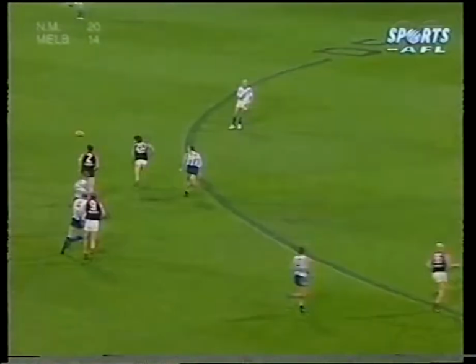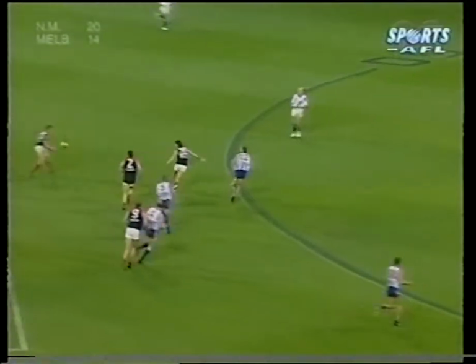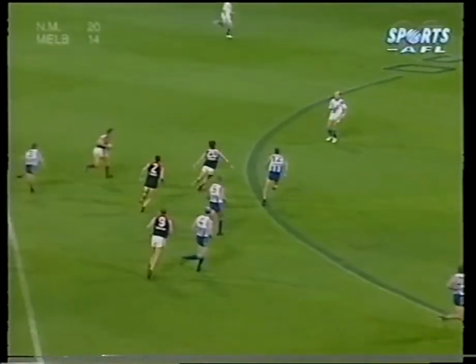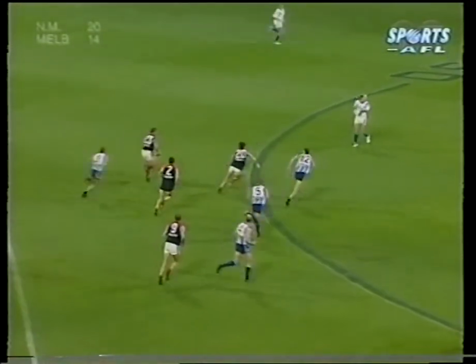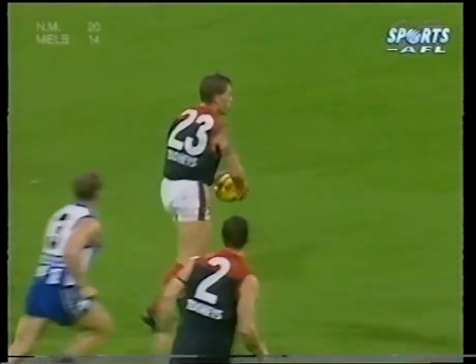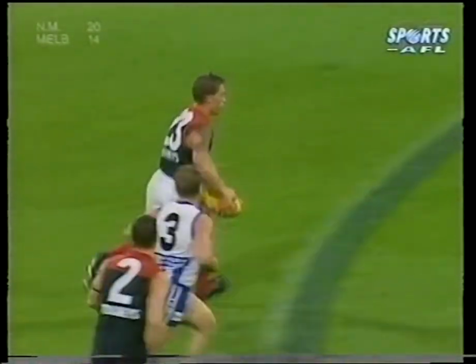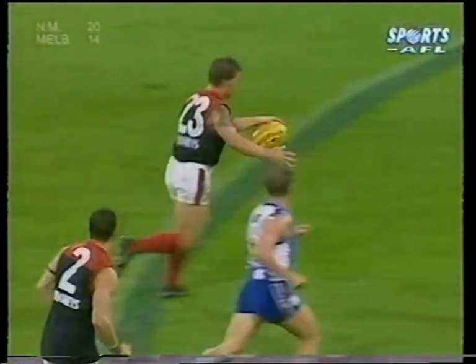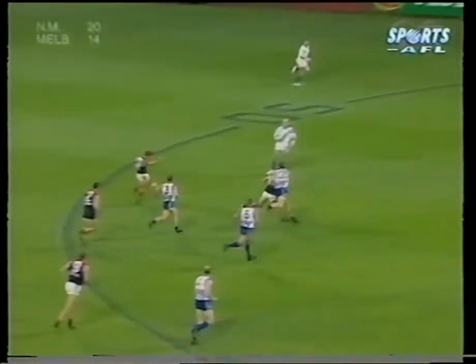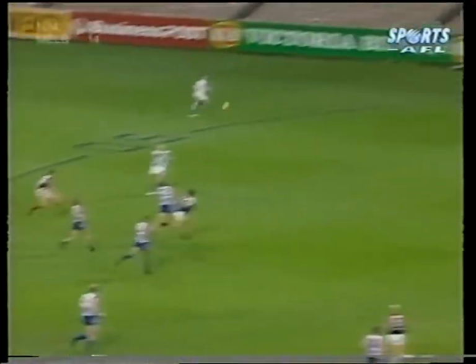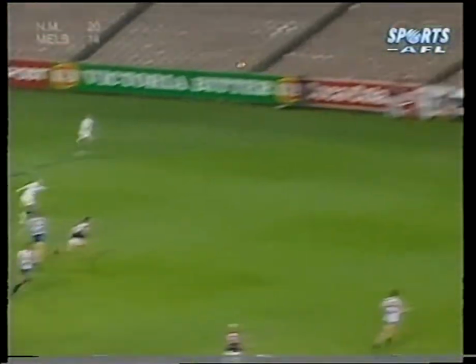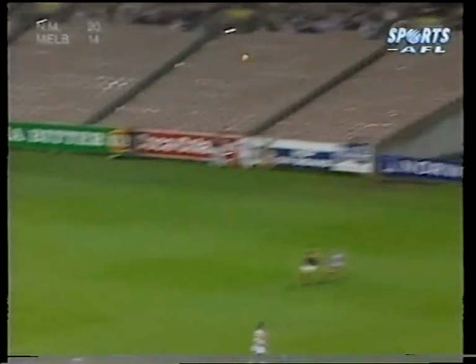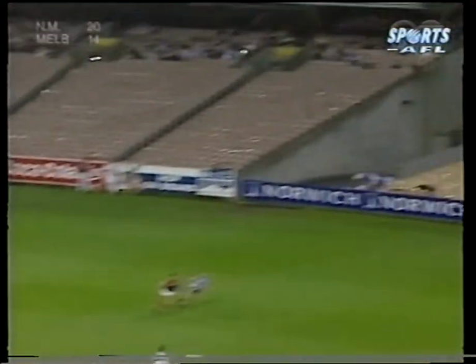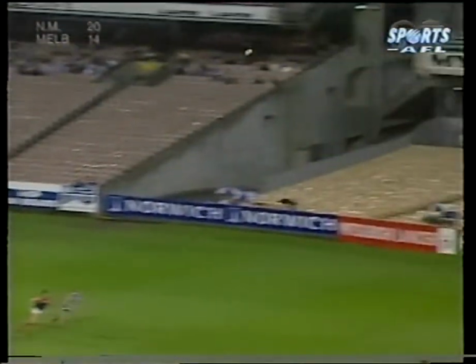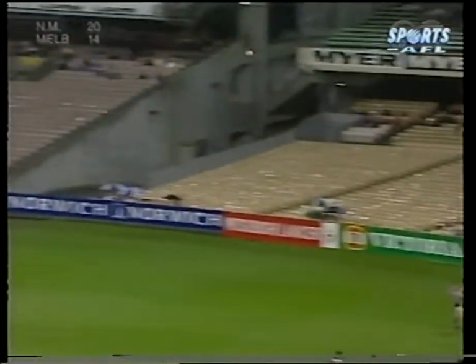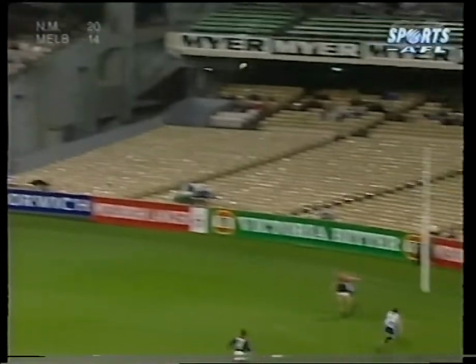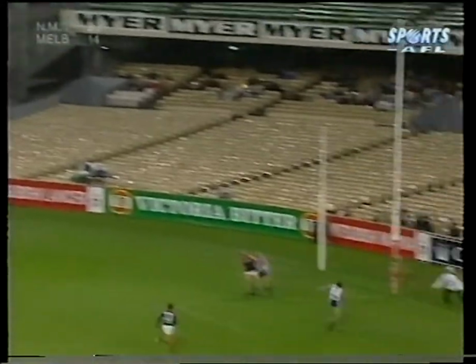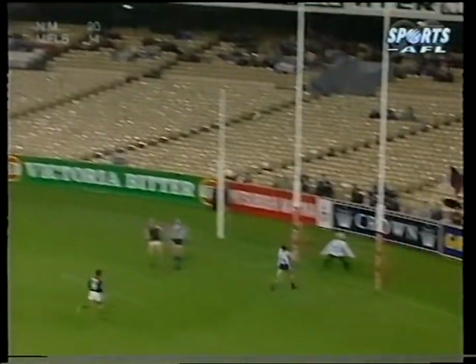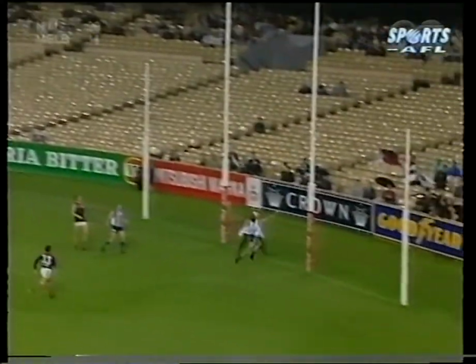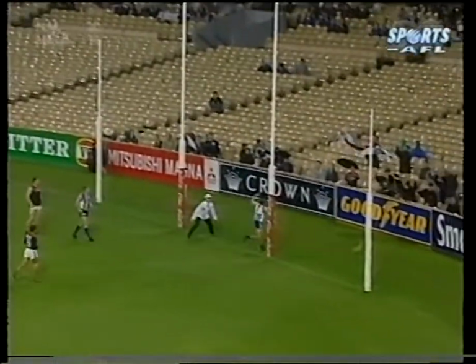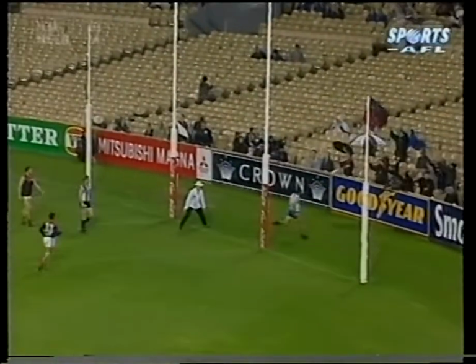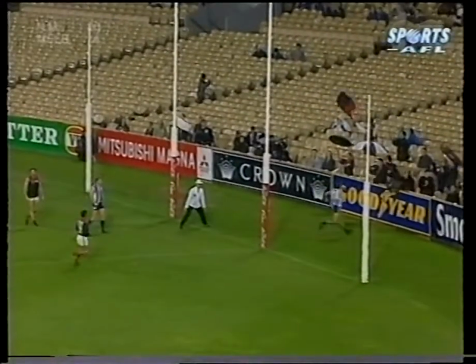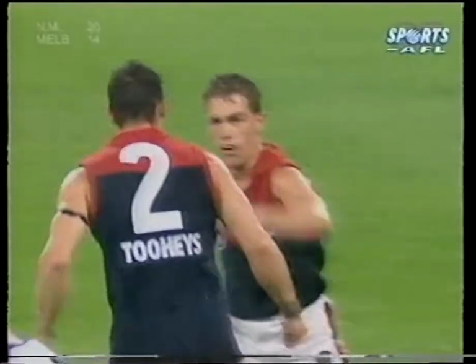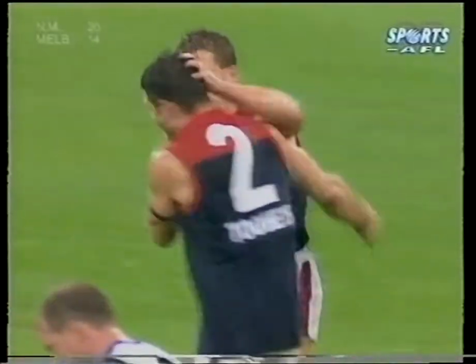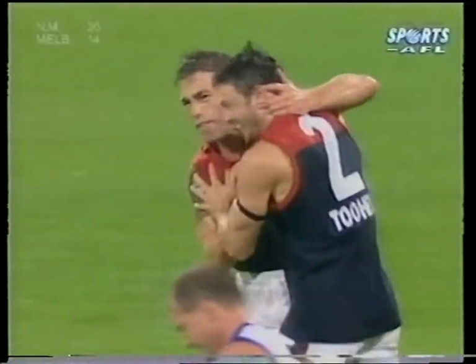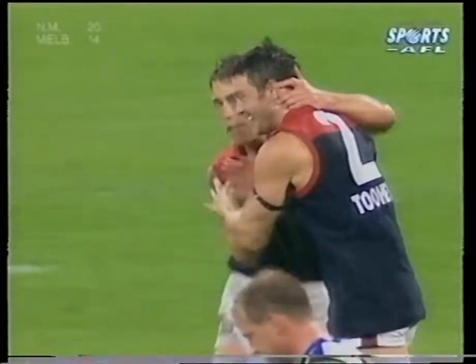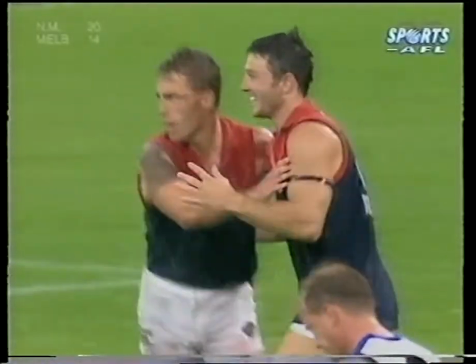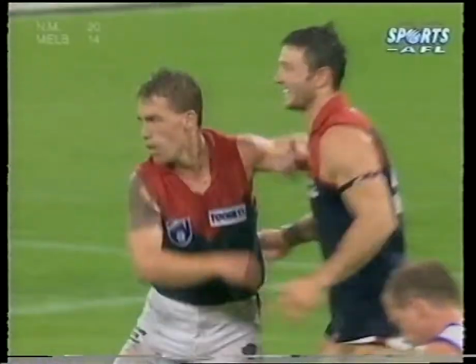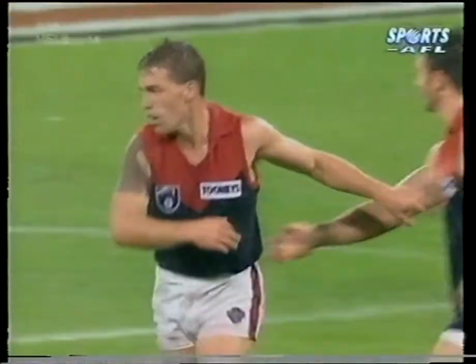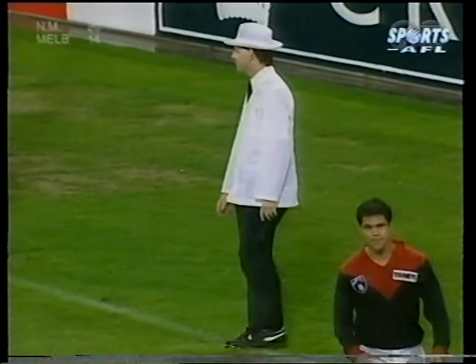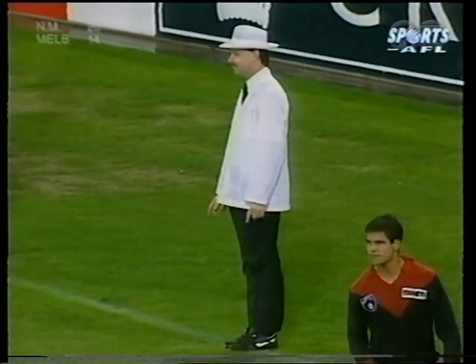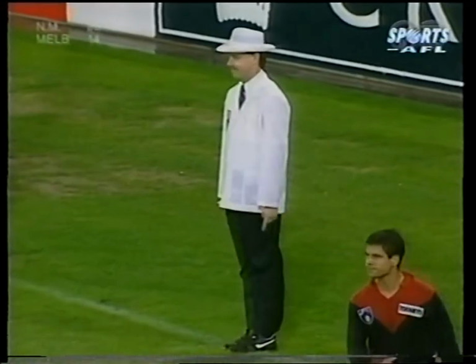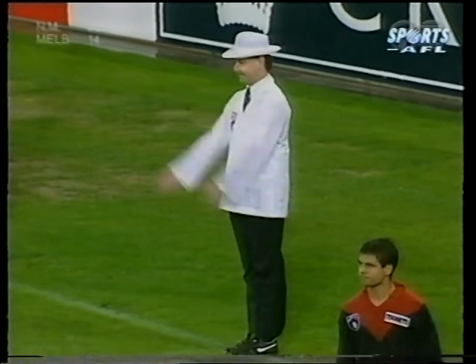Matthew Phoebe has to go backwards. Clarkson inside 50. Kicks long. Distance is there. So is the accuracy. Great reply by the Dees.